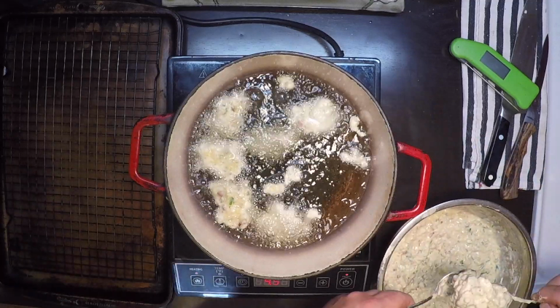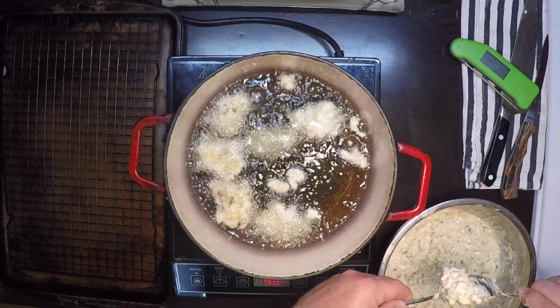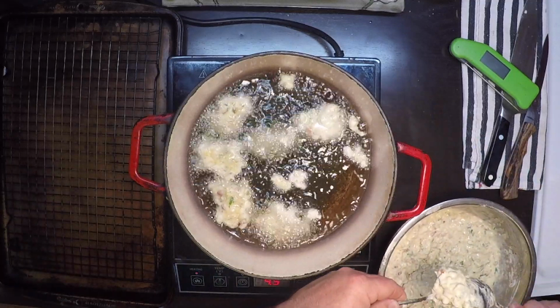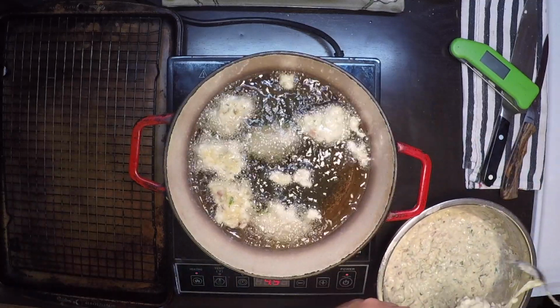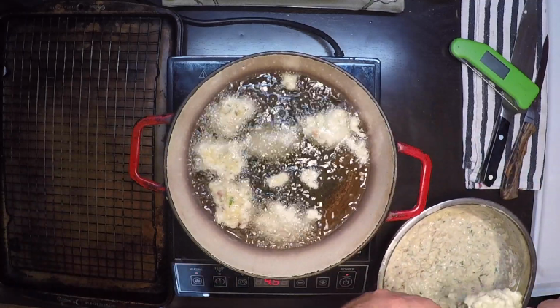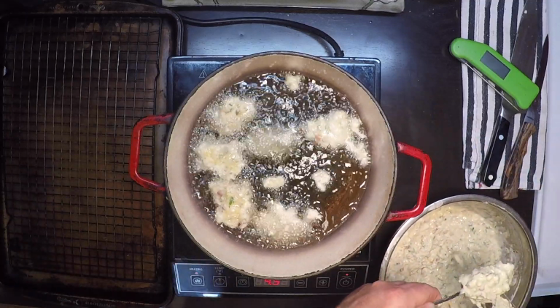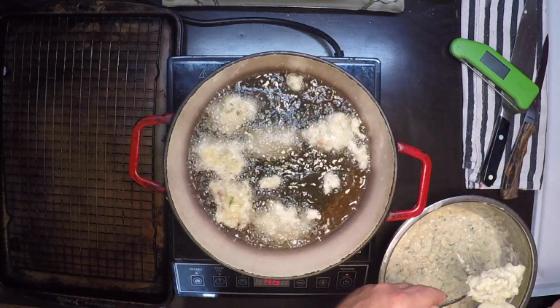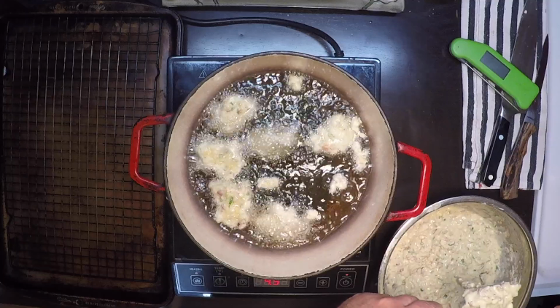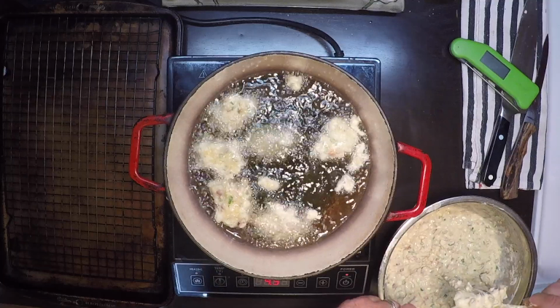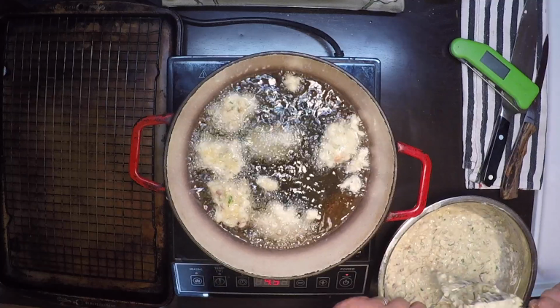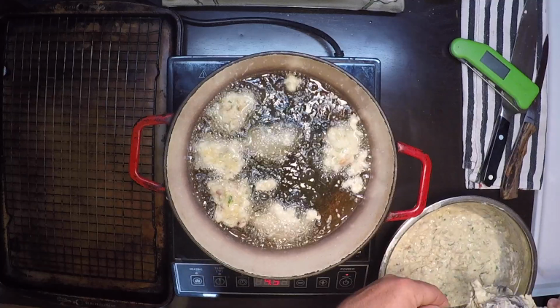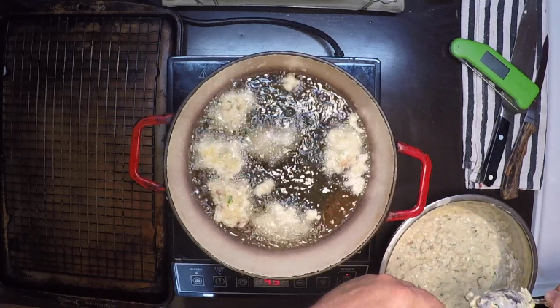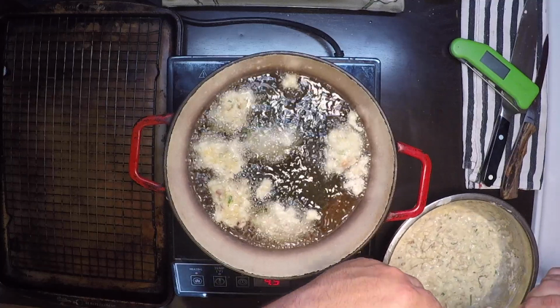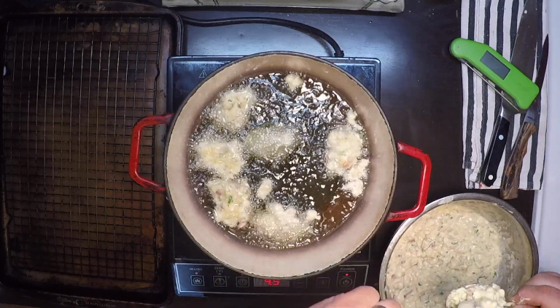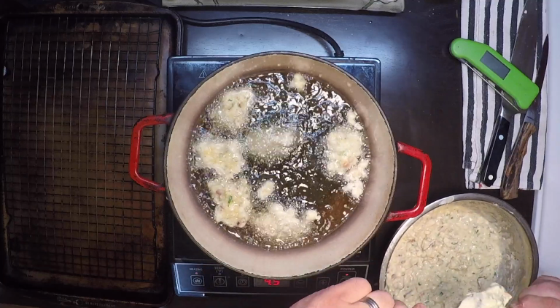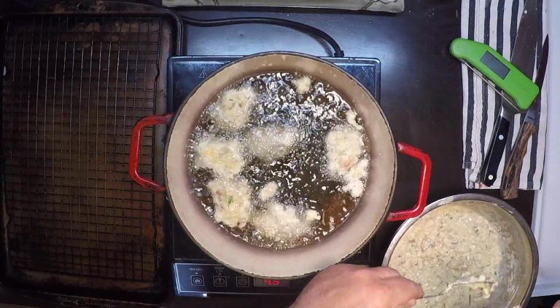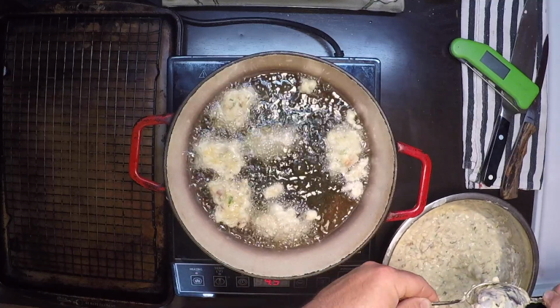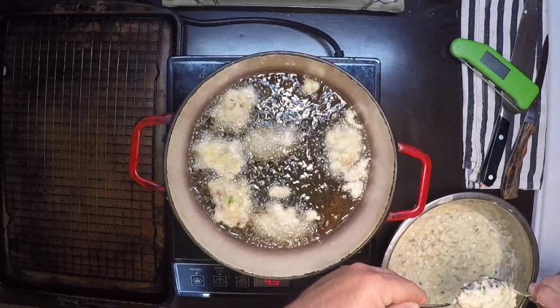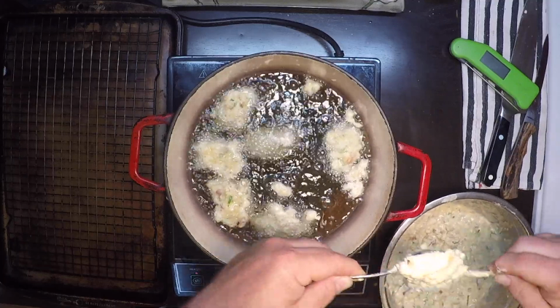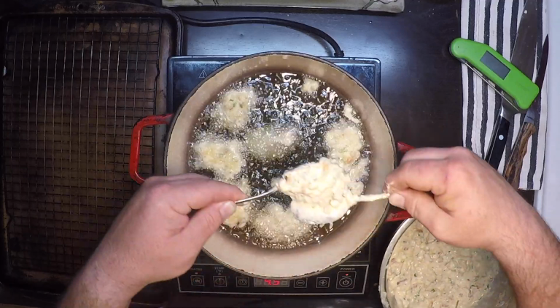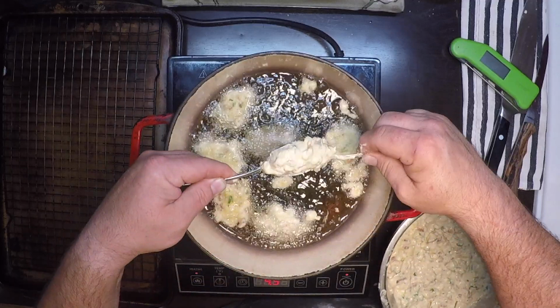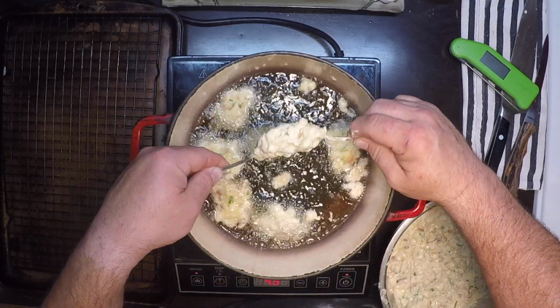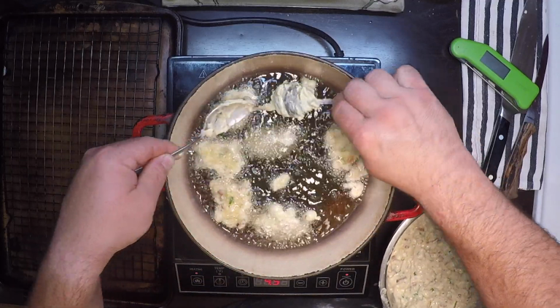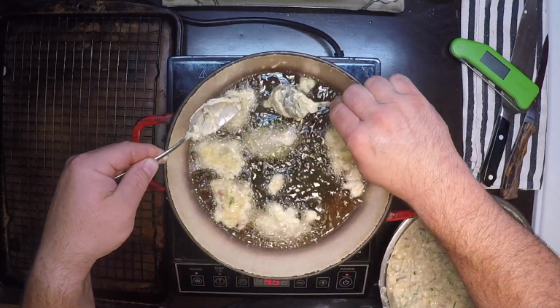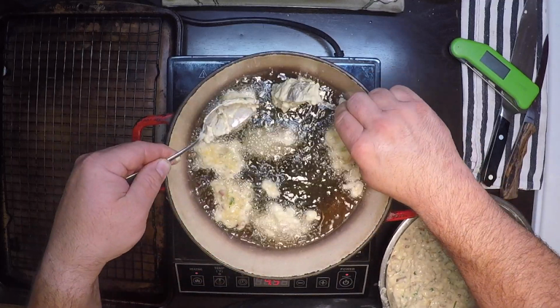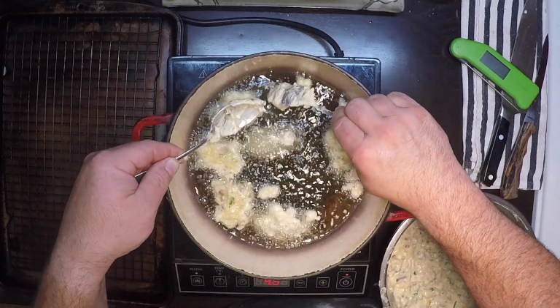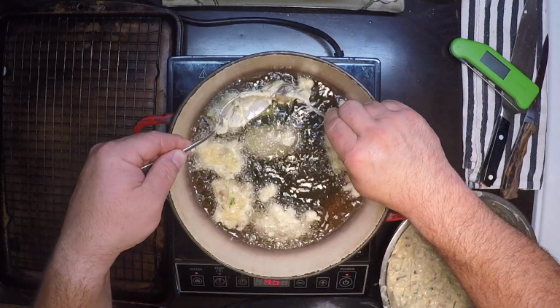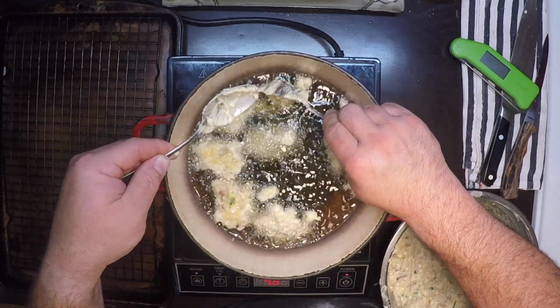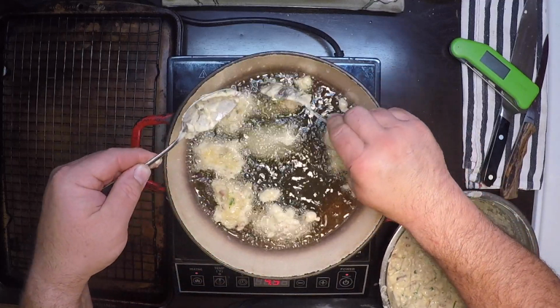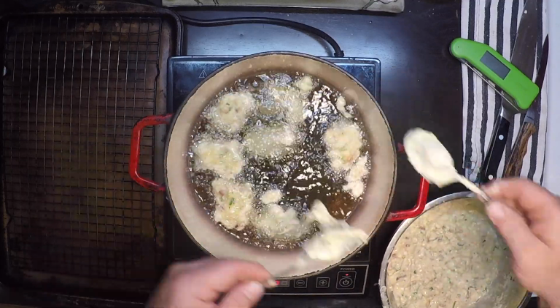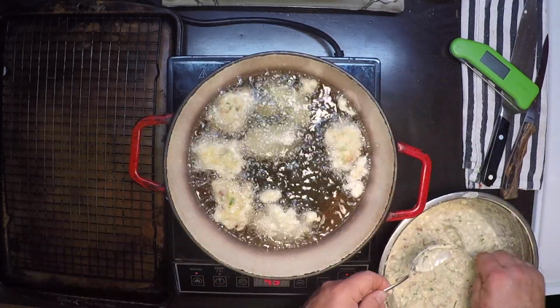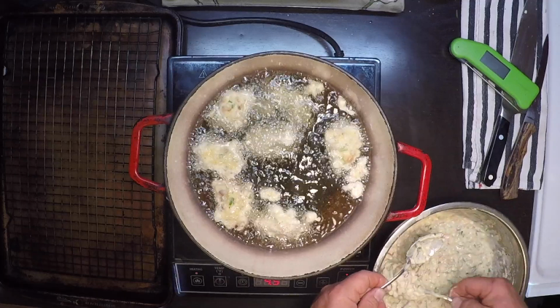Just get them in there and don't crowd your pan. It looks like I can get about seven or eight in before they start touching each other — and you don't want them touching much or they're not going to brown on that spot where they stick.